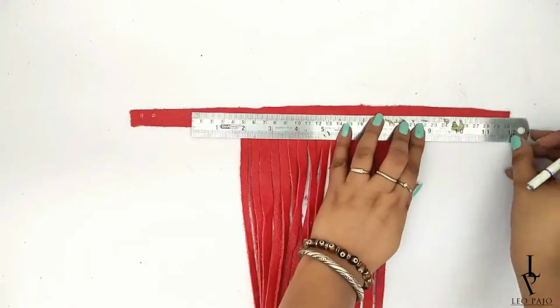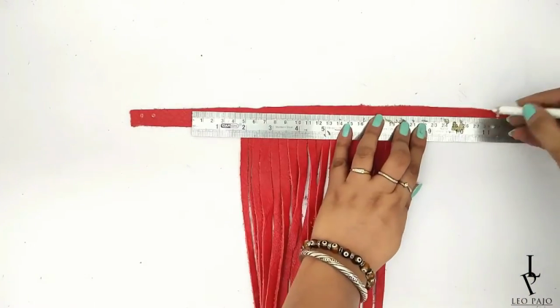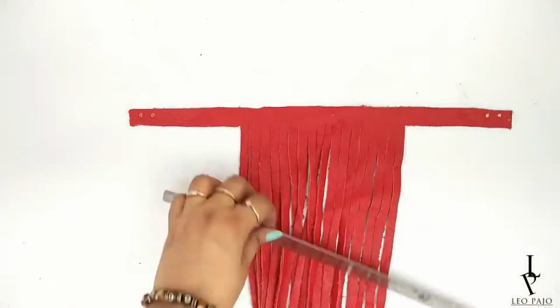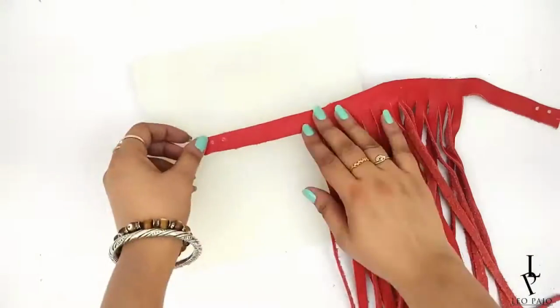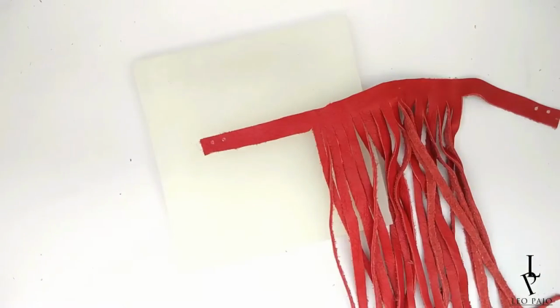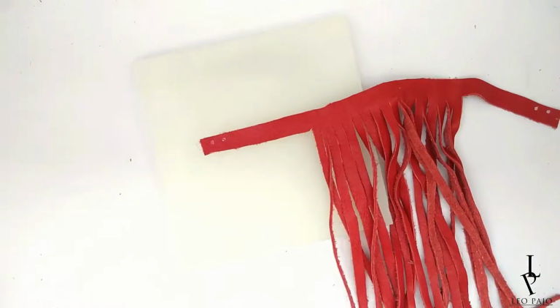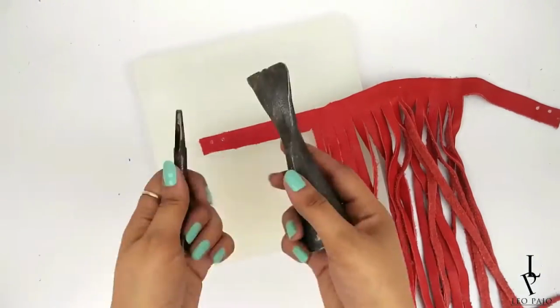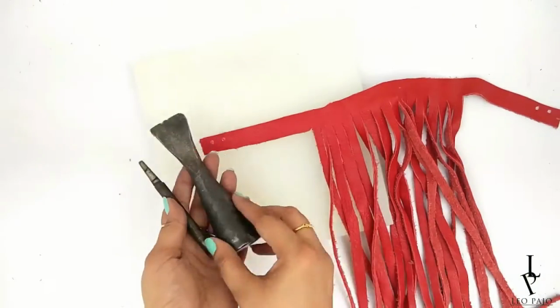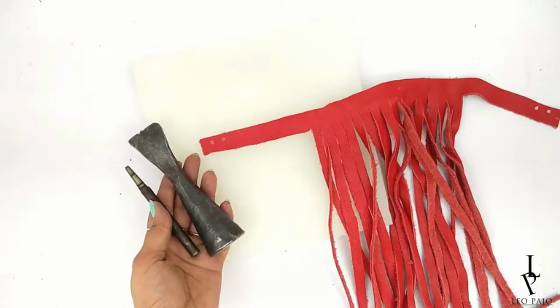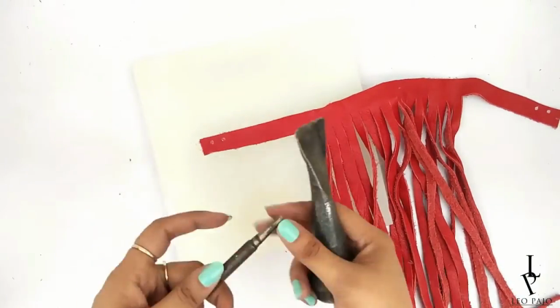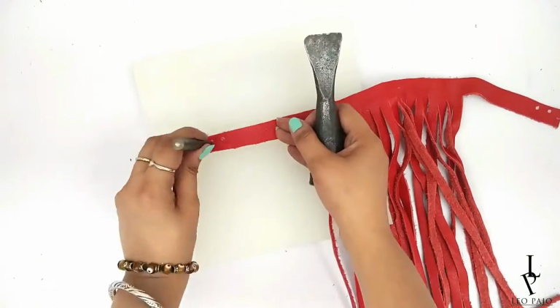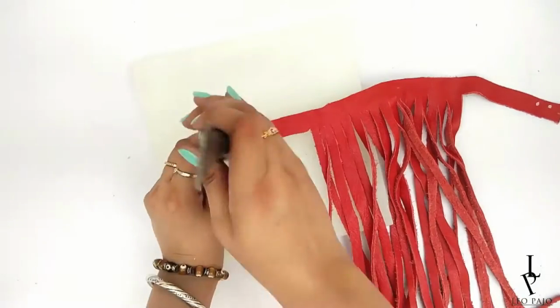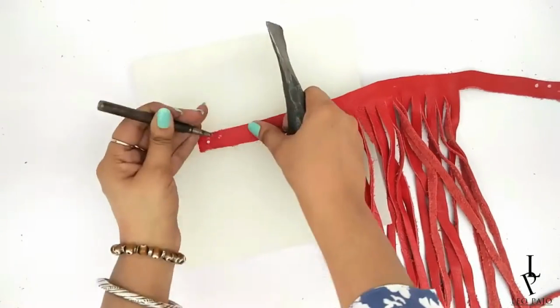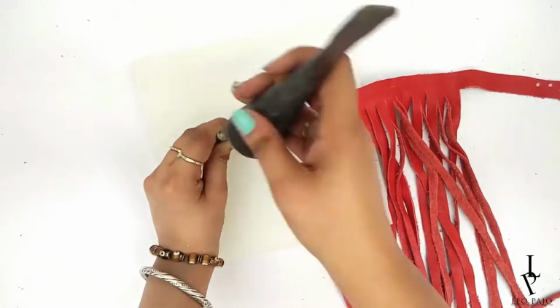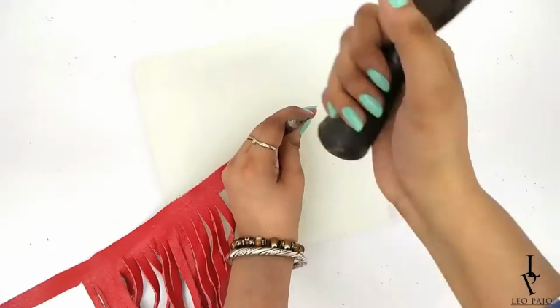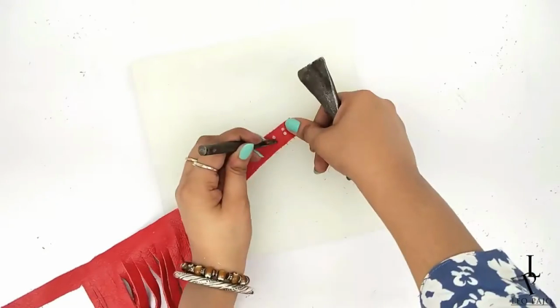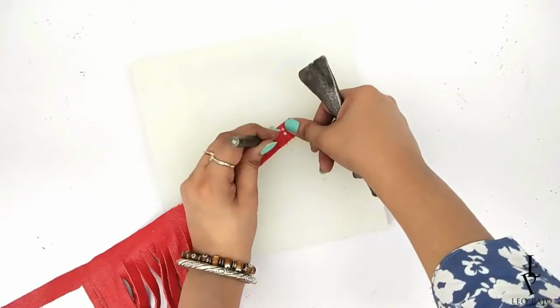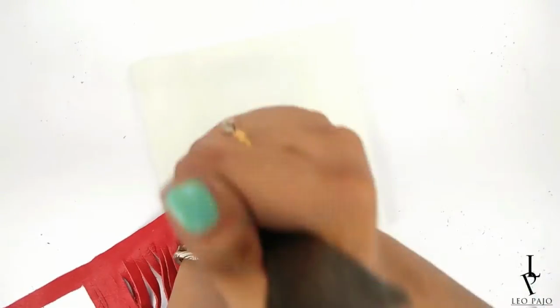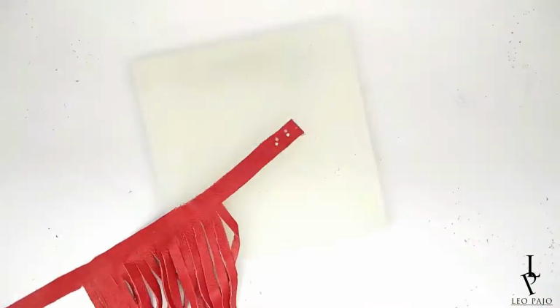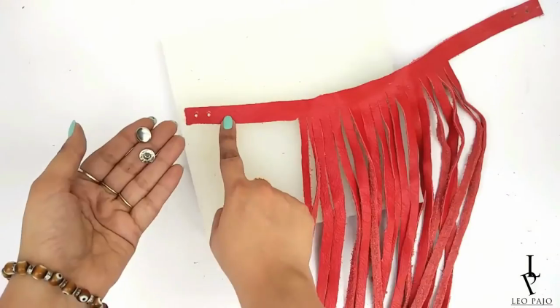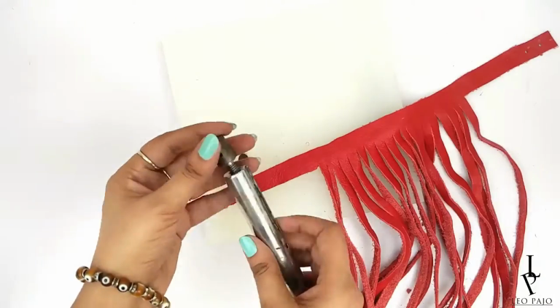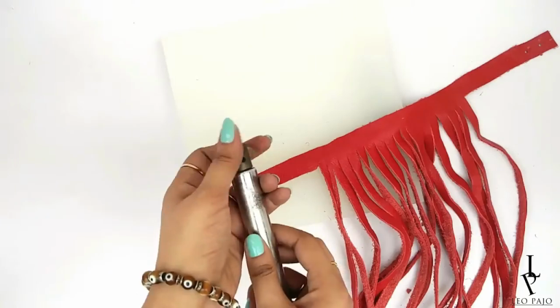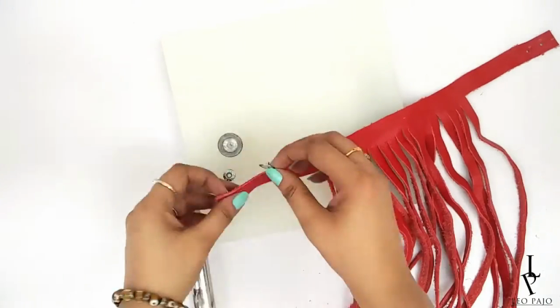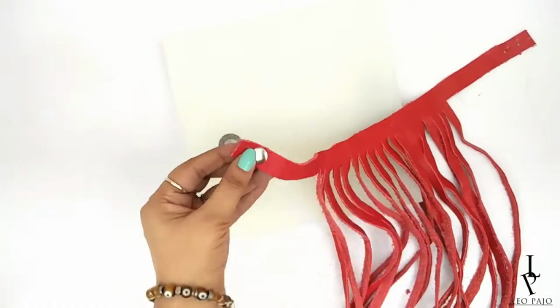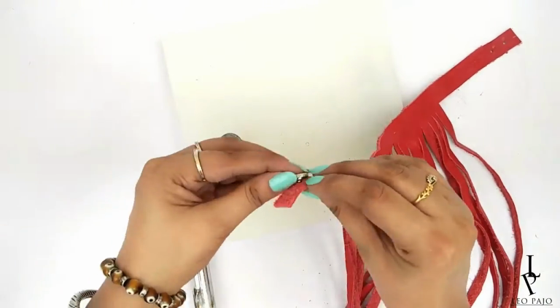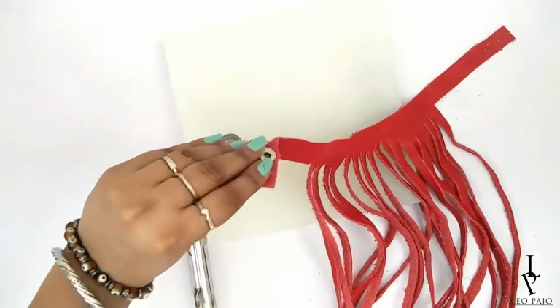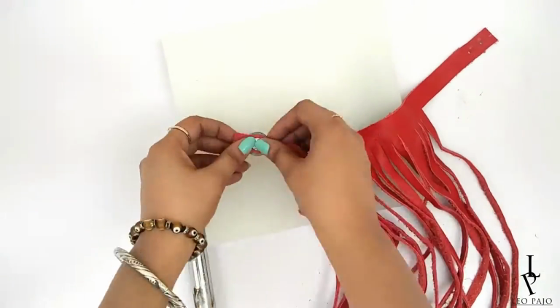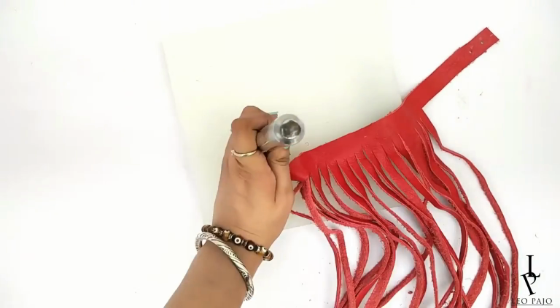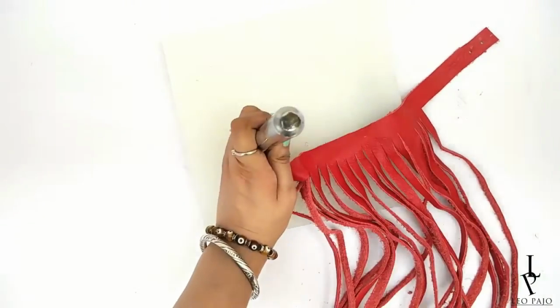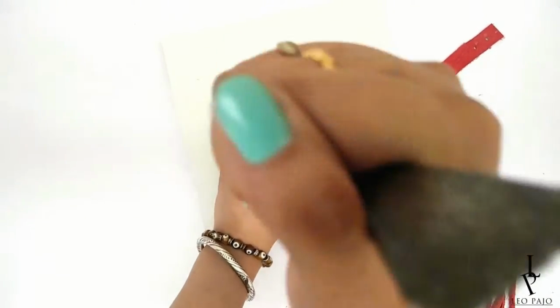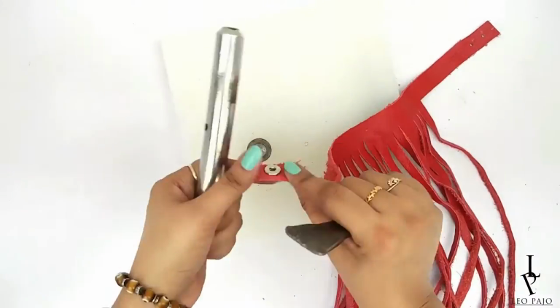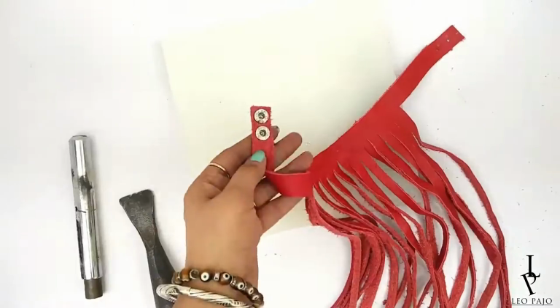Mark two points on both sides of the neck band, keeping one centimeter distance from the ends and between each other, for the snap buttons. Using the punching tools, make four punches on the marked points.